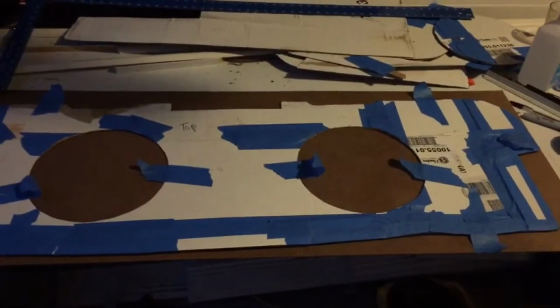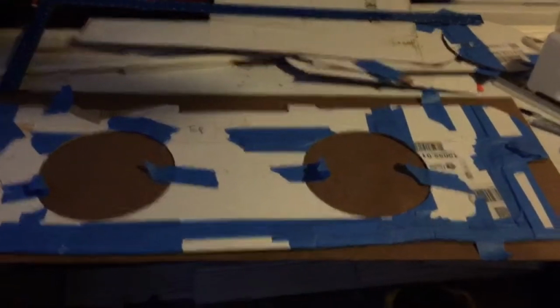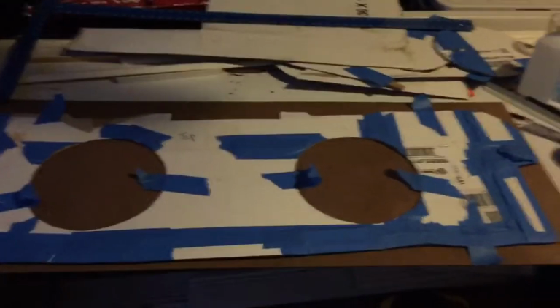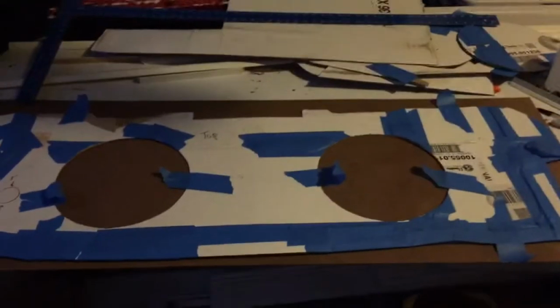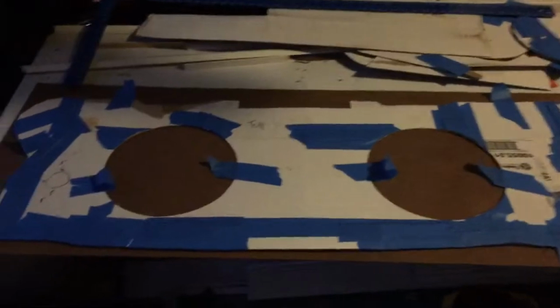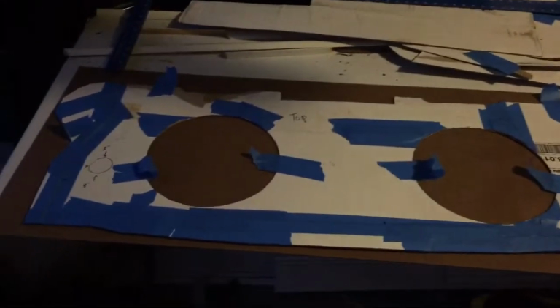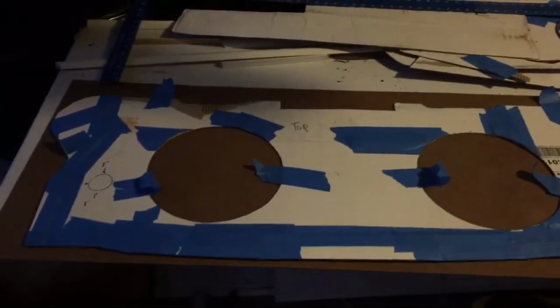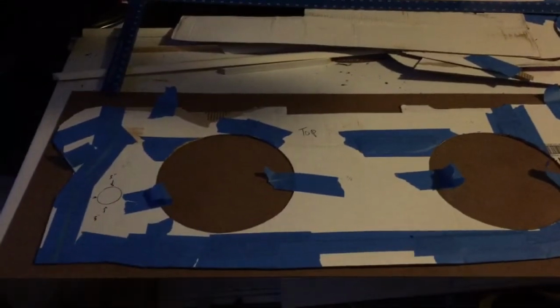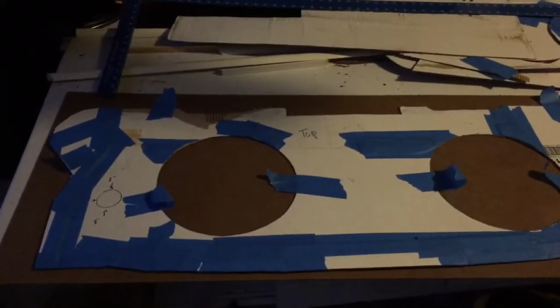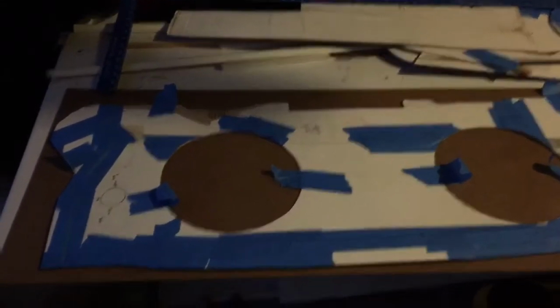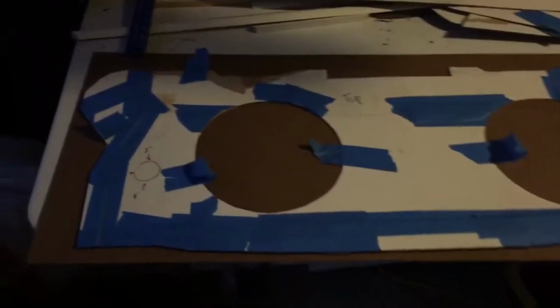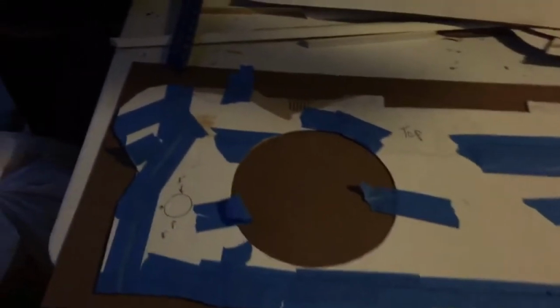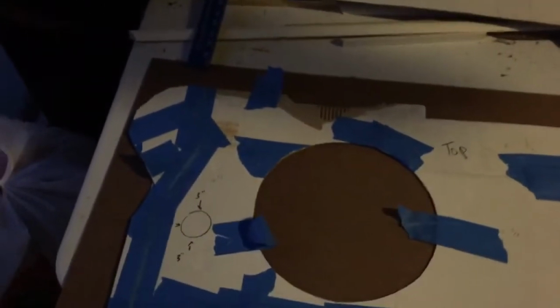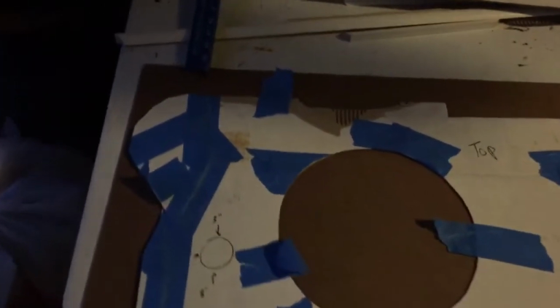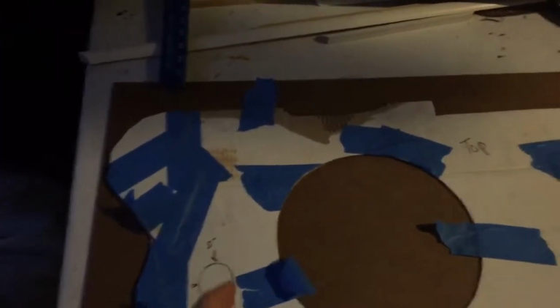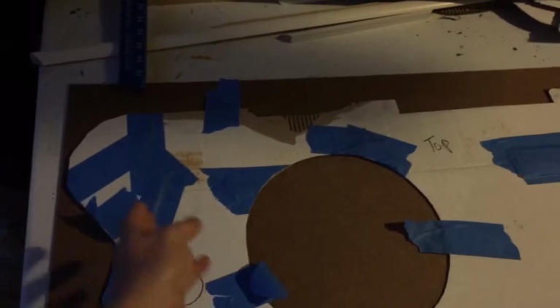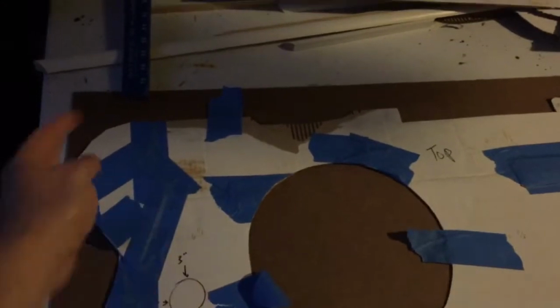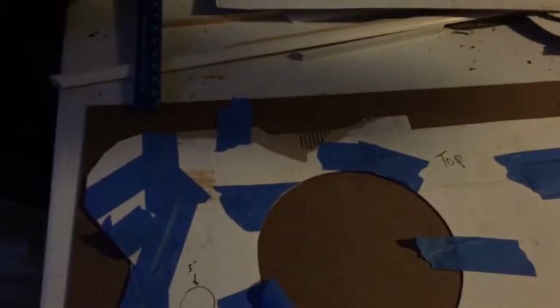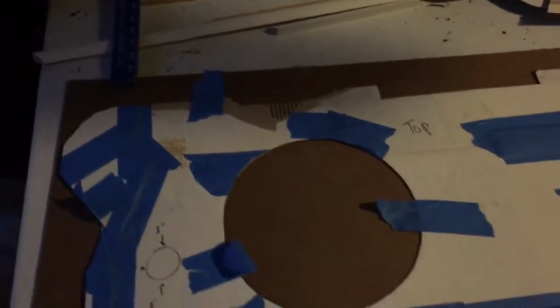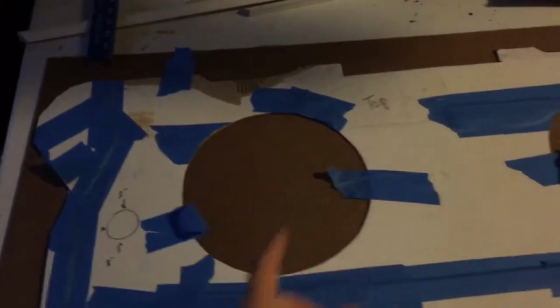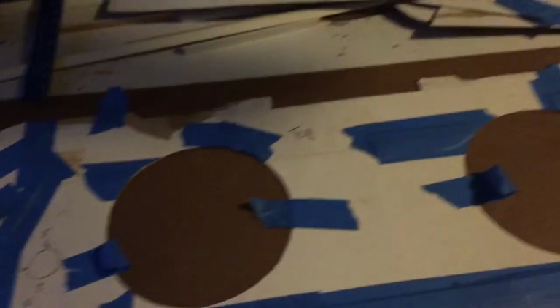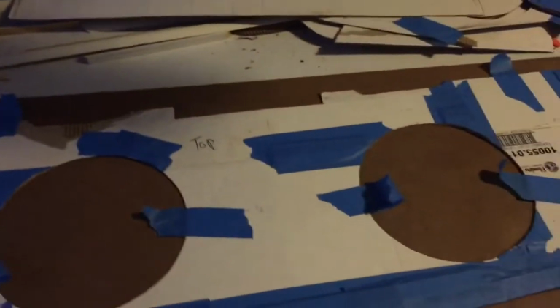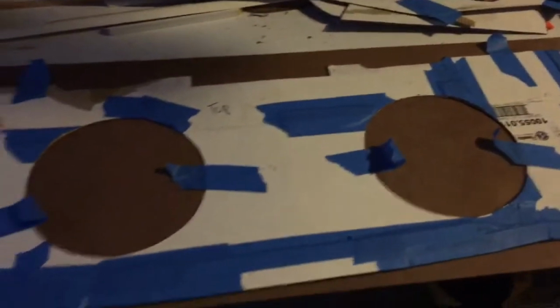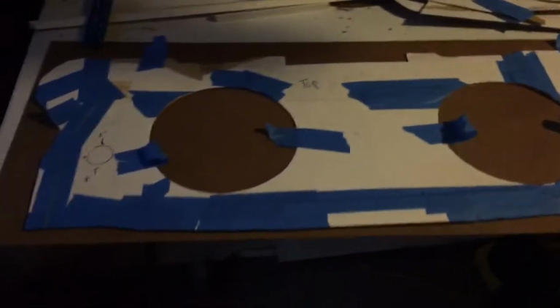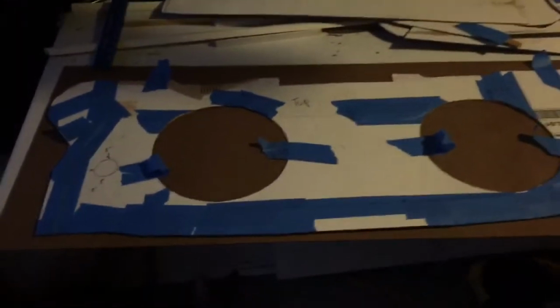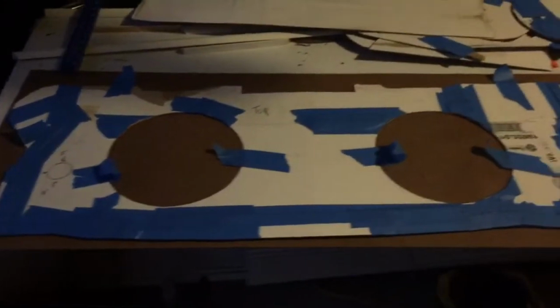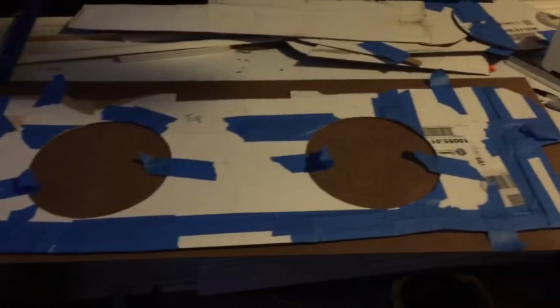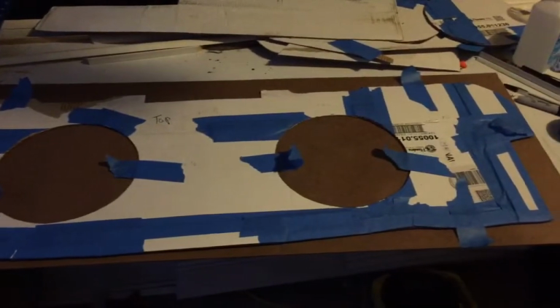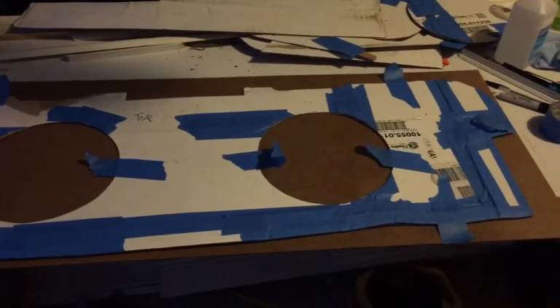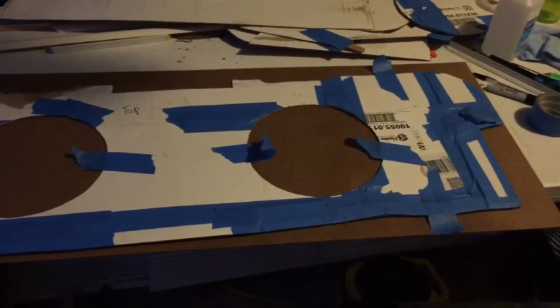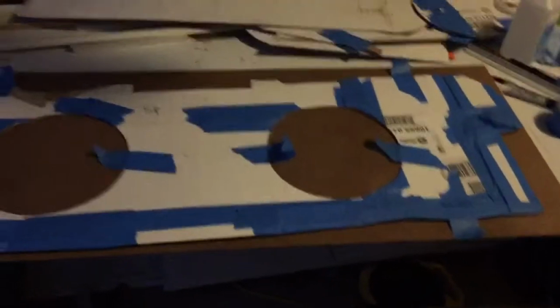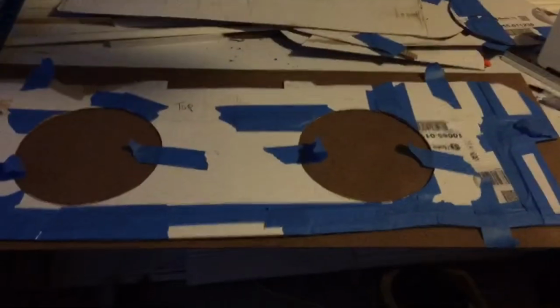Now I got my template all made out. It fits all the contours inside the trunk — basically just followed the edges as much as I could, cut my holes for the speakers, and now I'm going to lay my template on my beauty board and cut everything out.